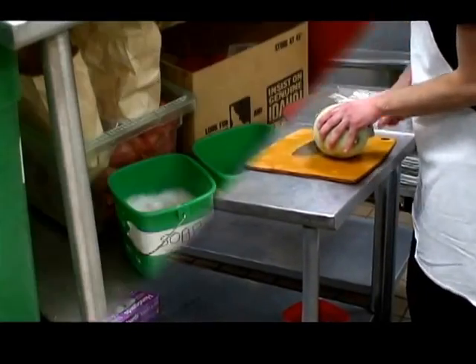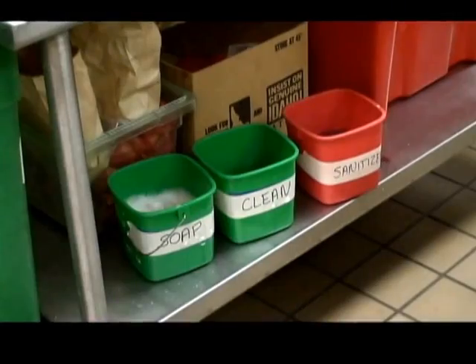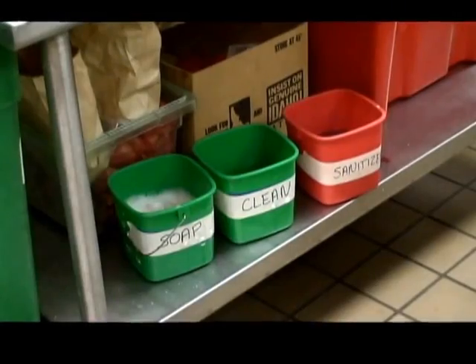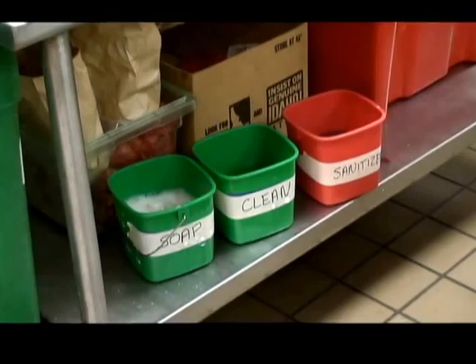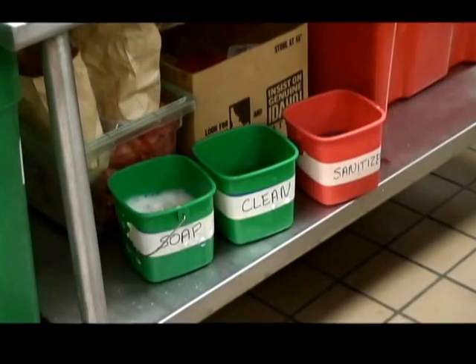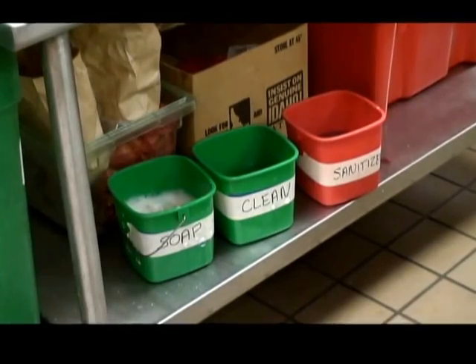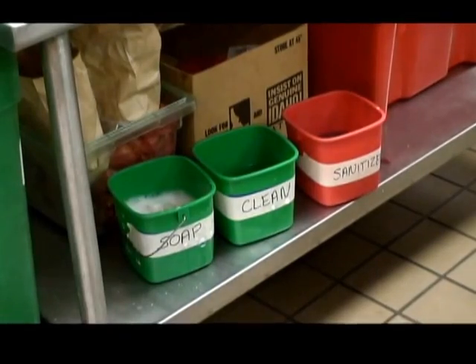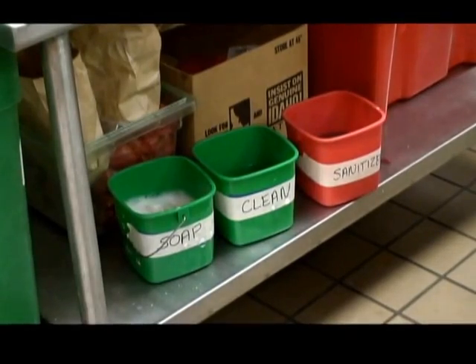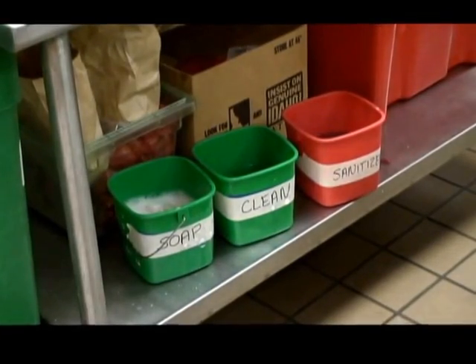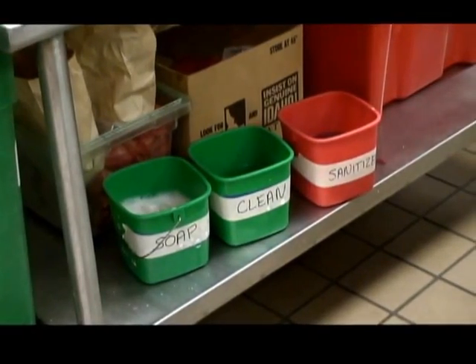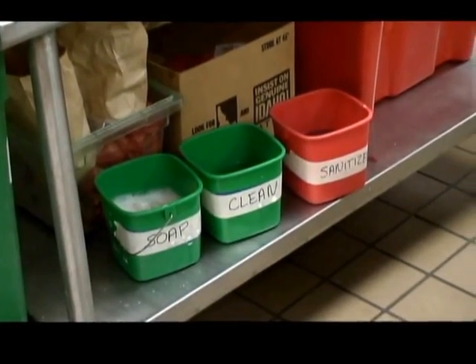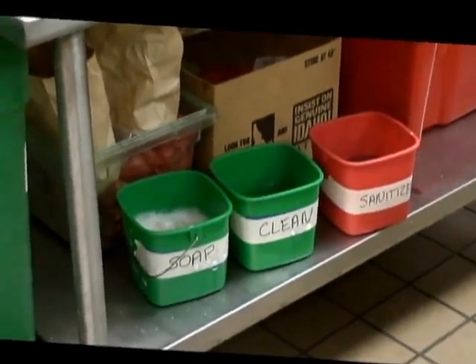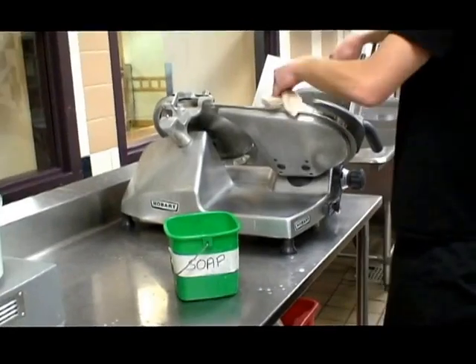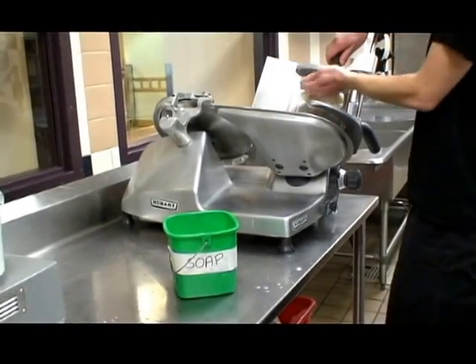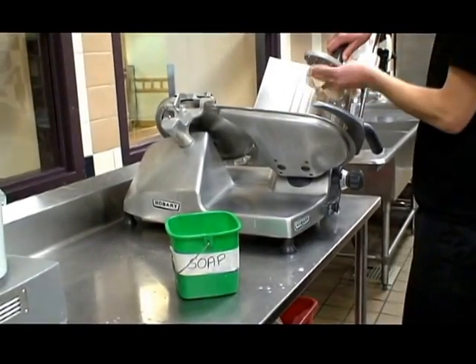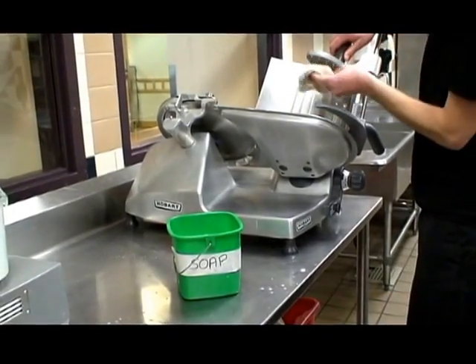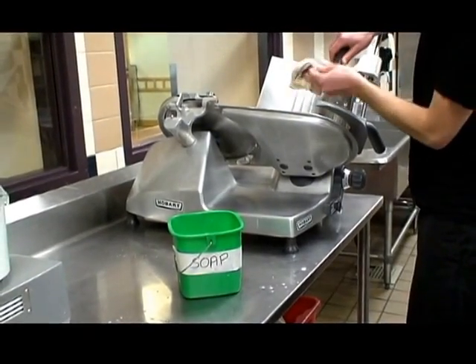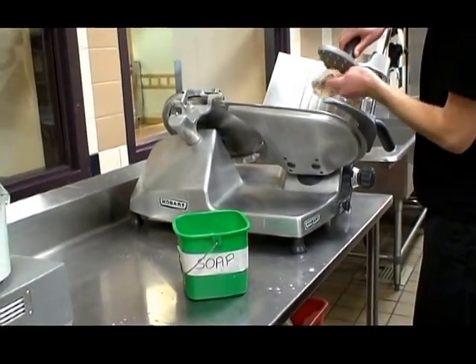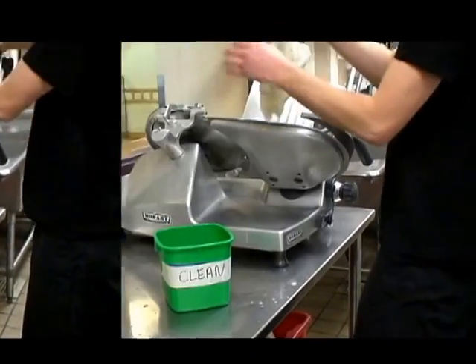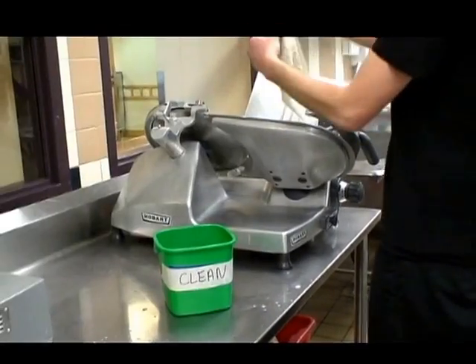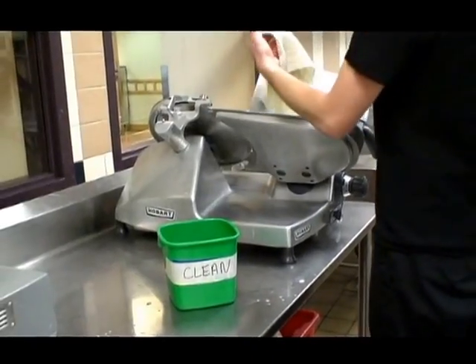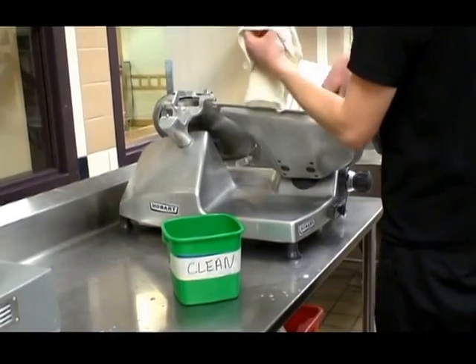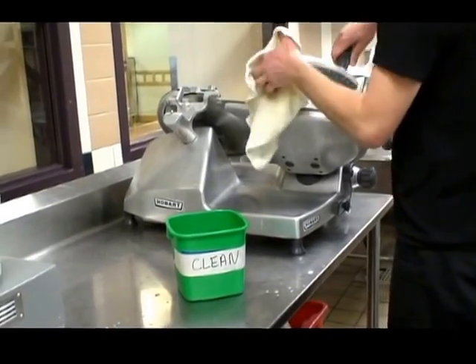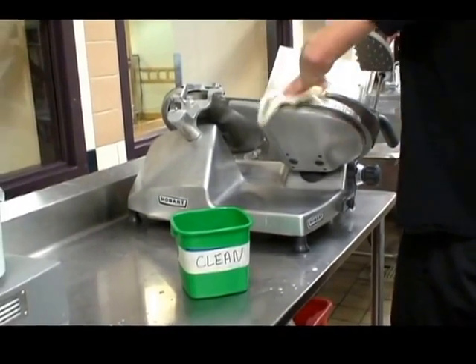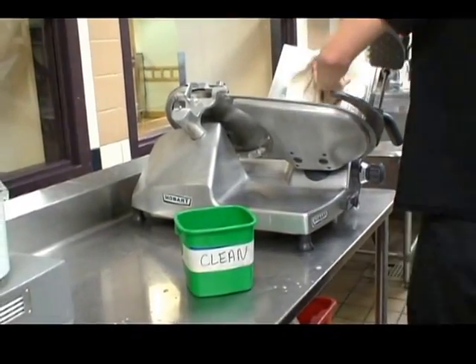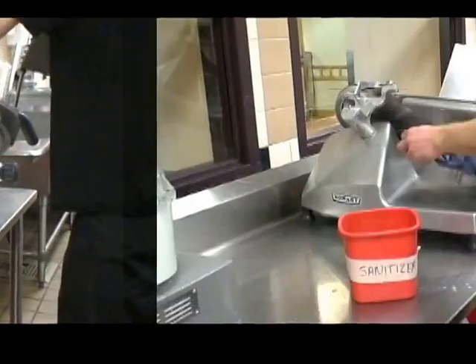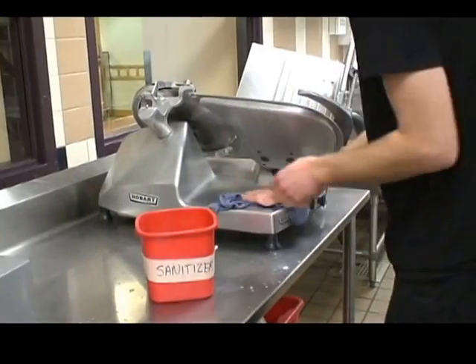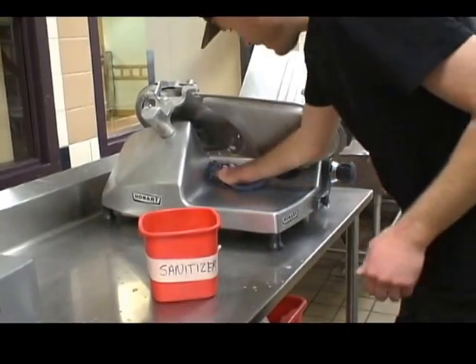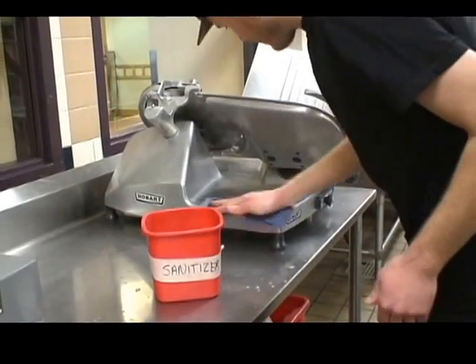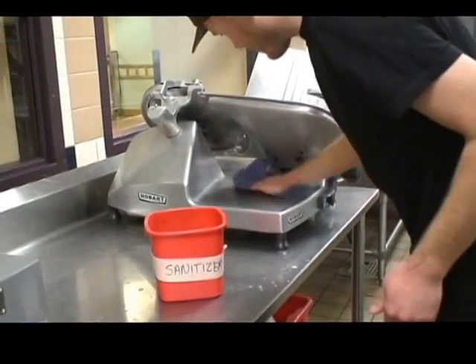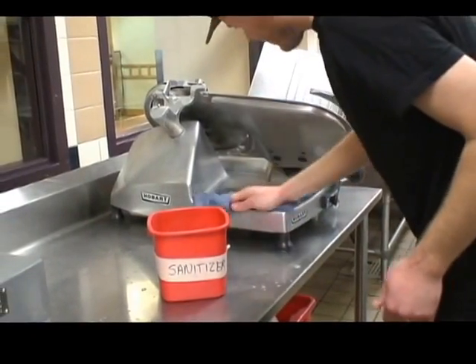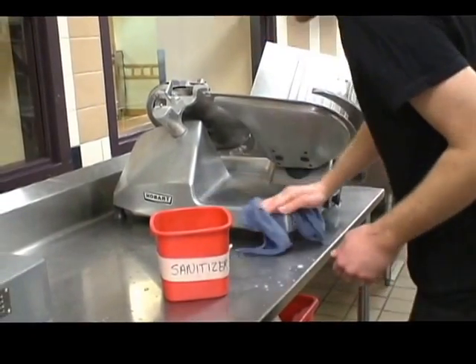If items are too large to fit in the three compartment sink or dish machine, then you will need to wash the item with soap and water, rinse with clean water, and sanitize with your in-place sanitizer where they are located.